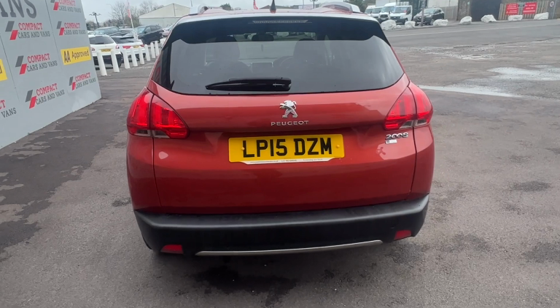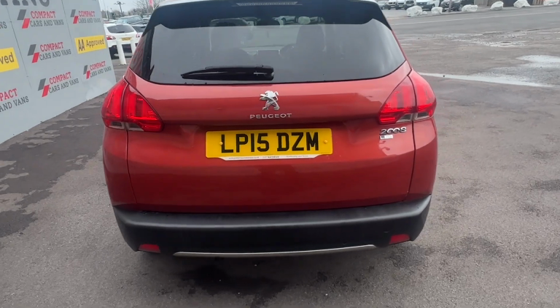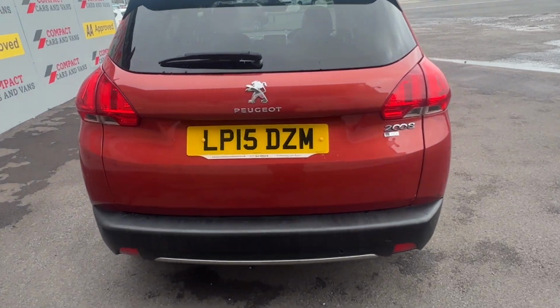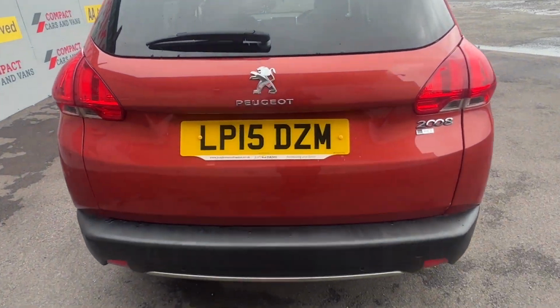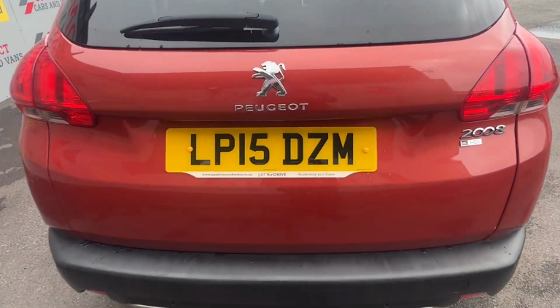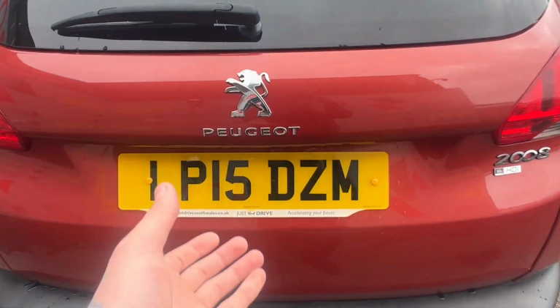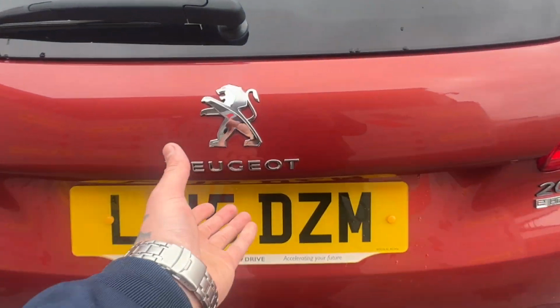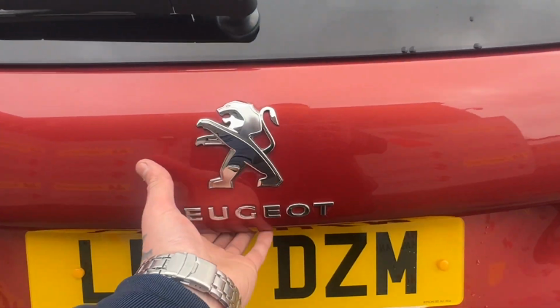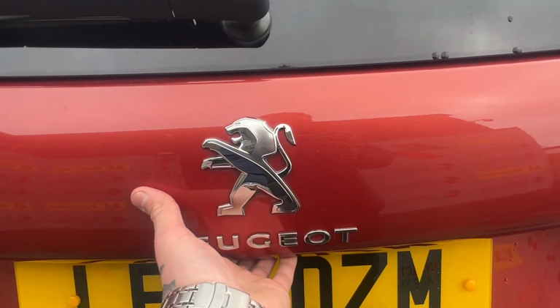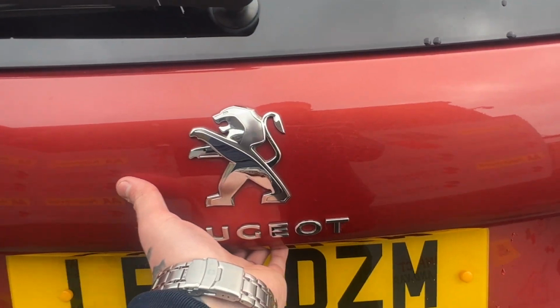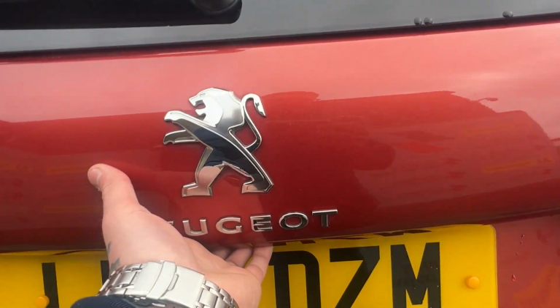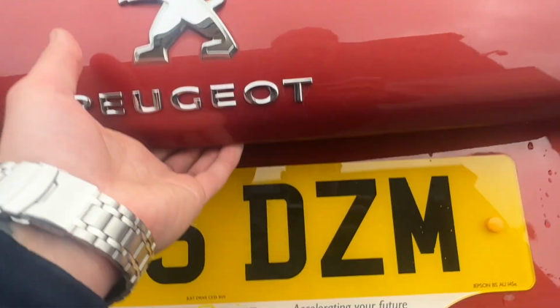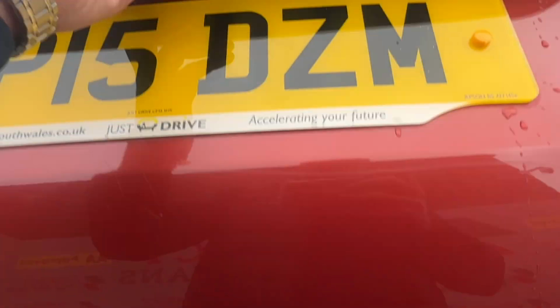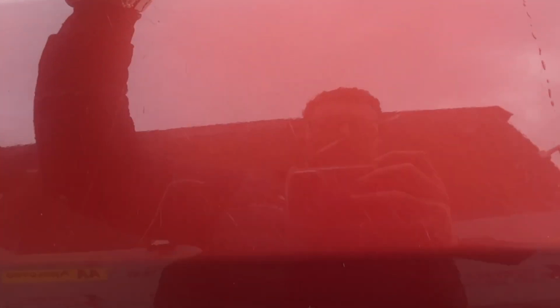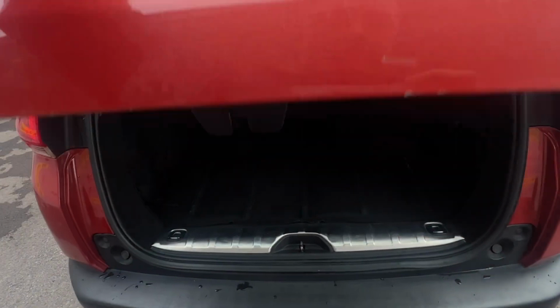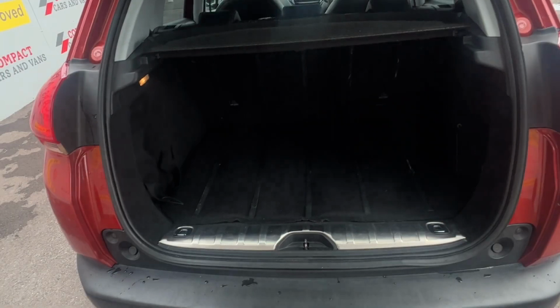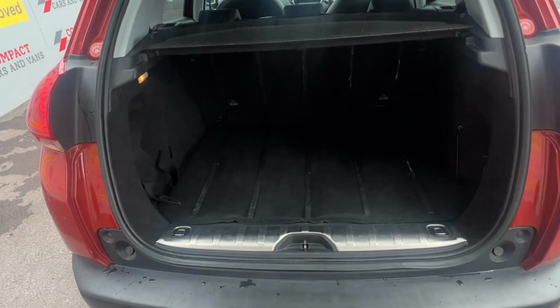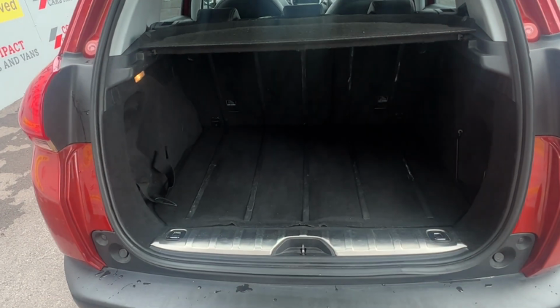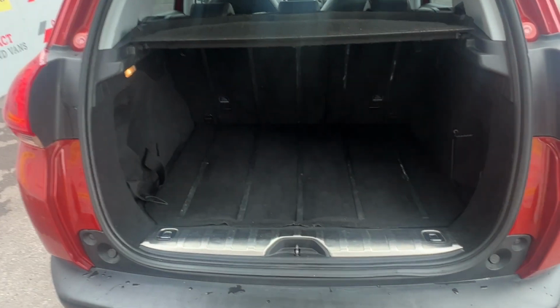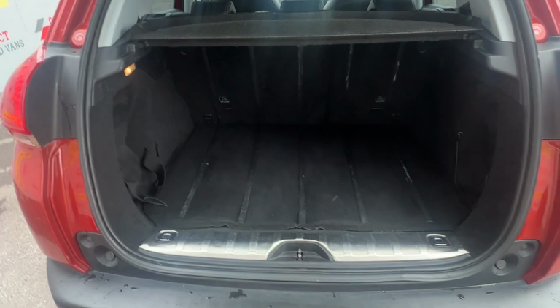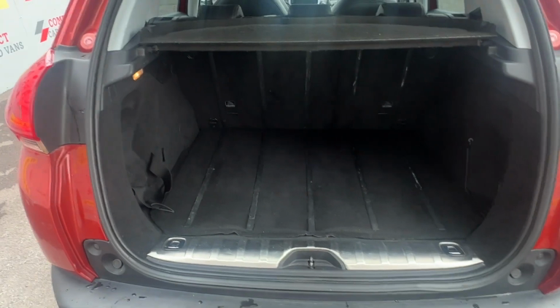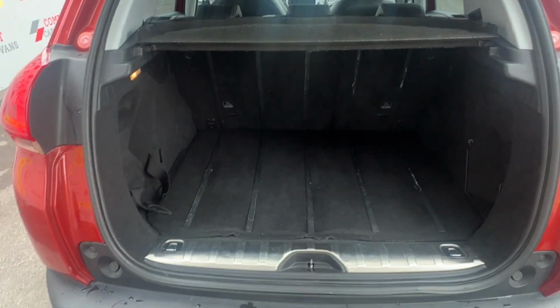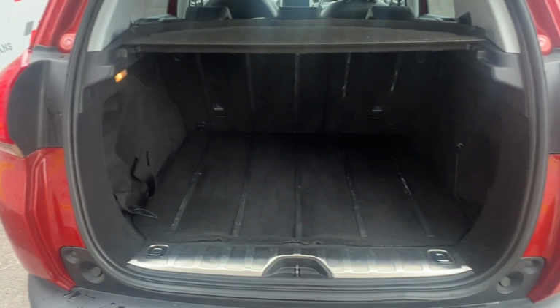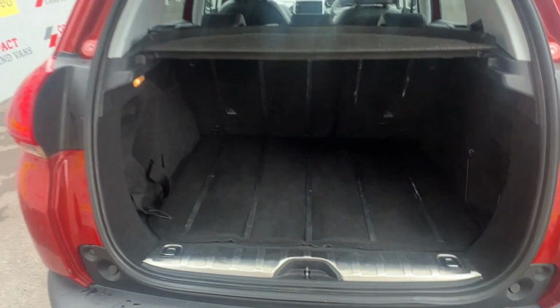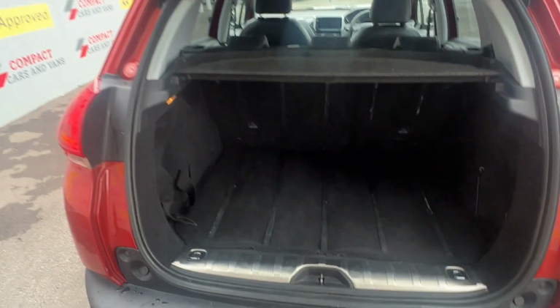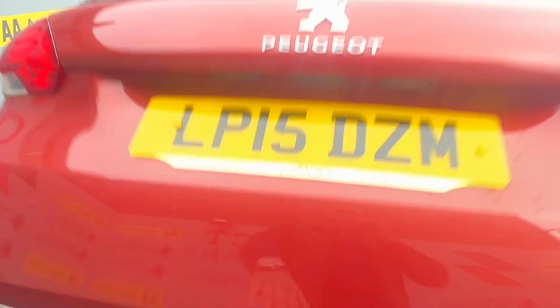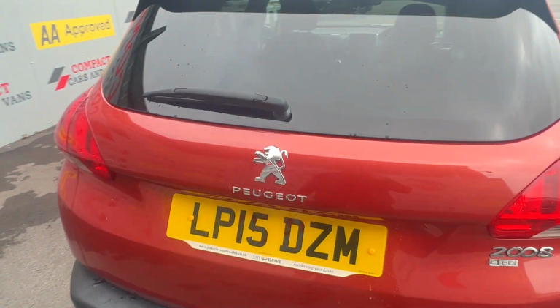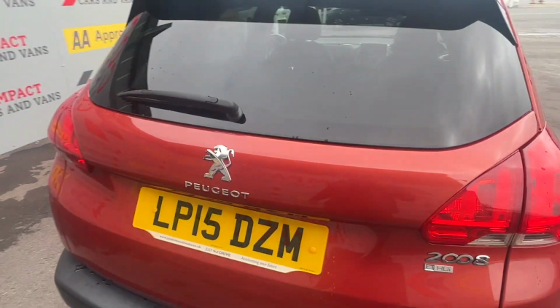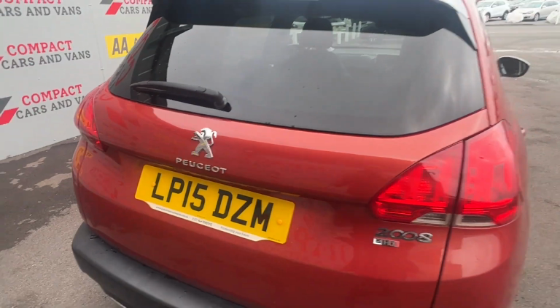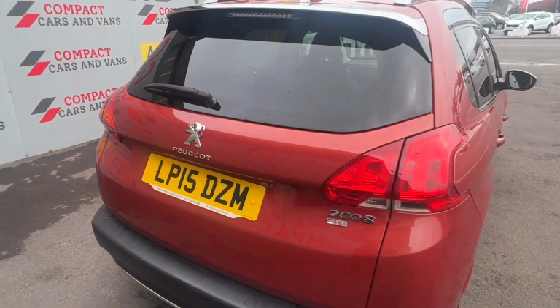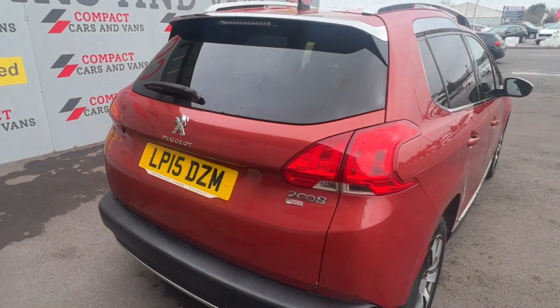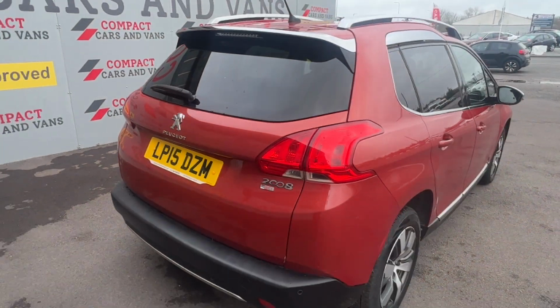The Peugeot is powered by an efficient 1.6 litre diesel engine which returns a huge 70.6 miles per gallon on a combined cycle and is only £20 a year to tax.